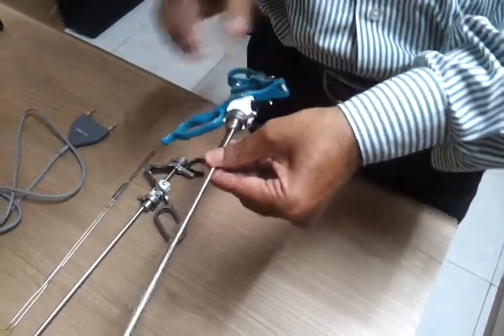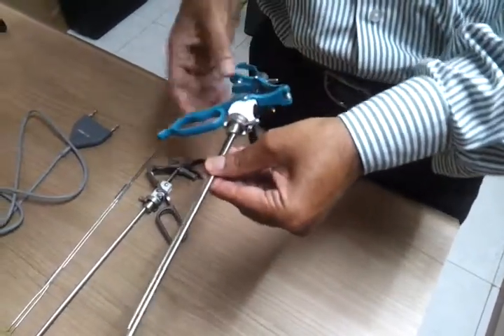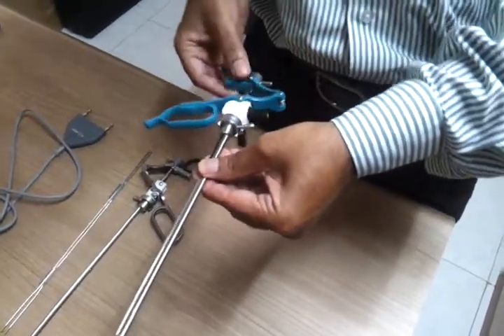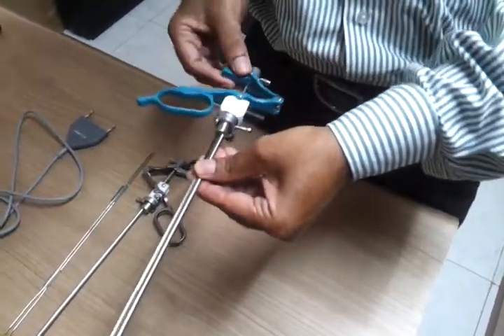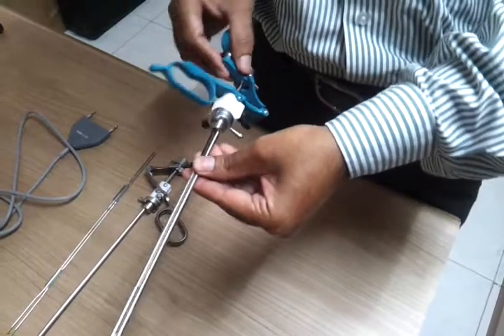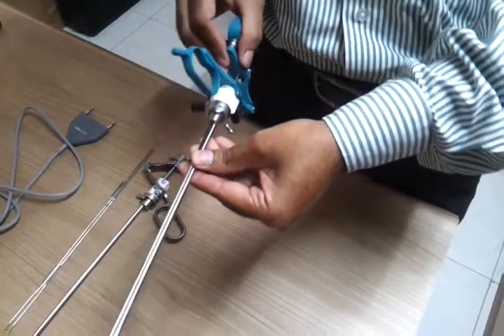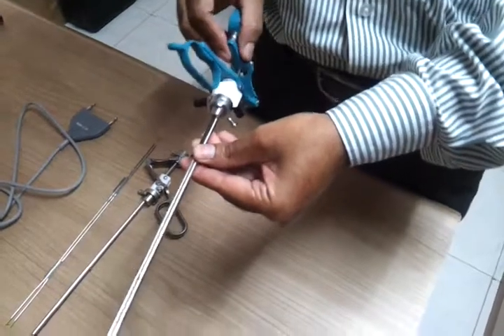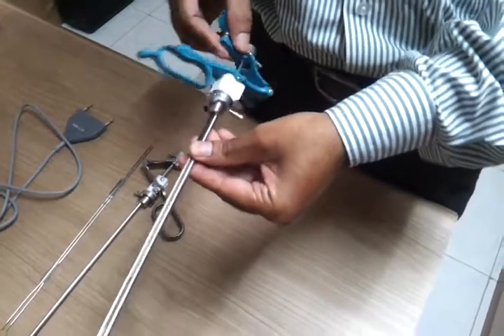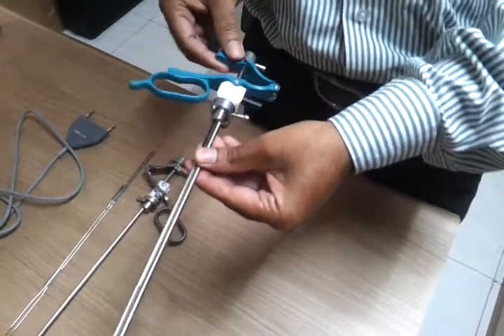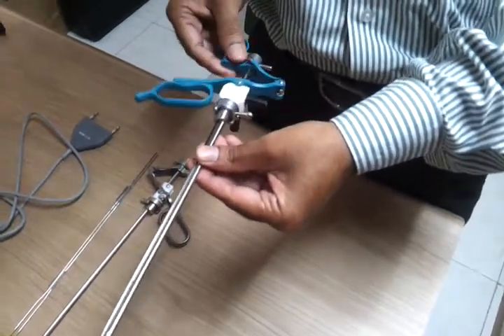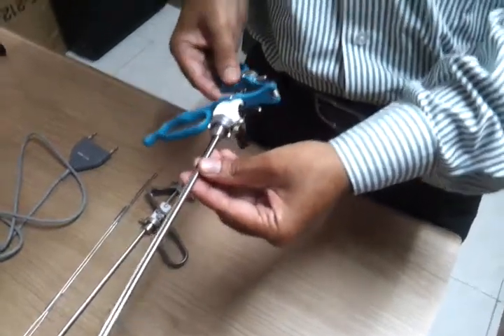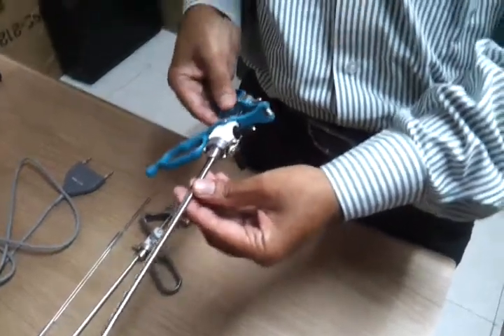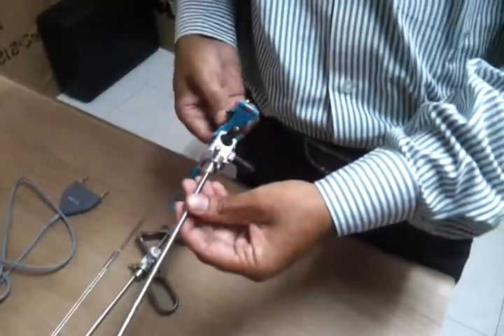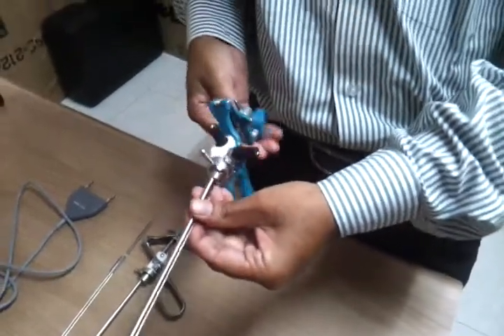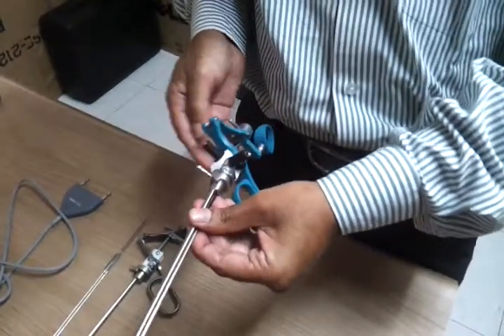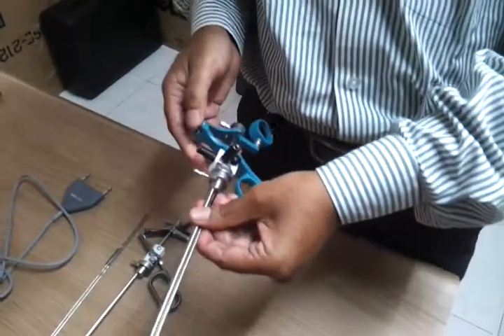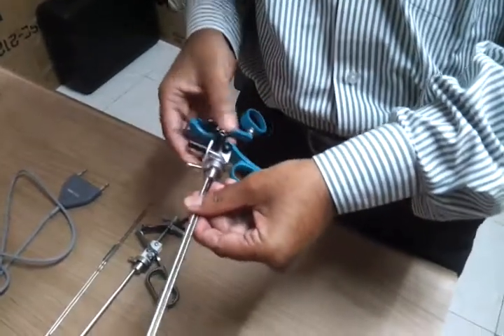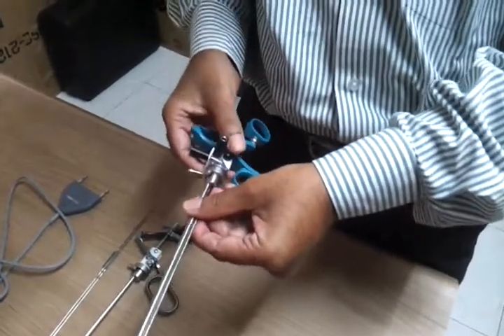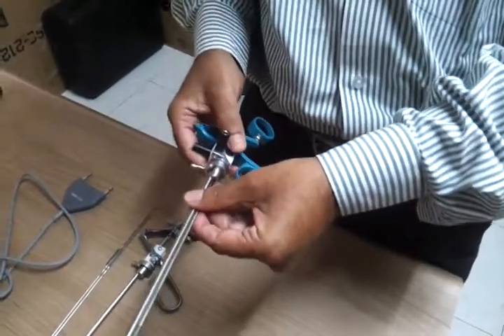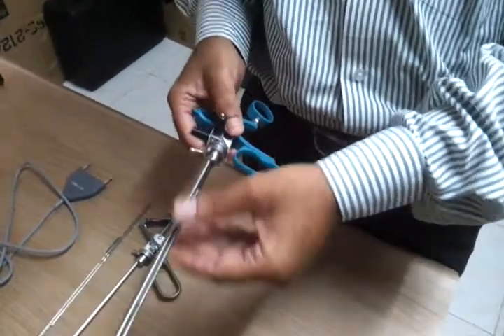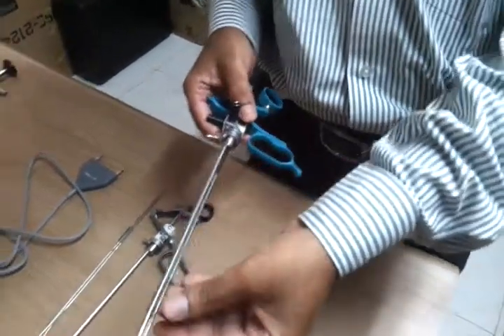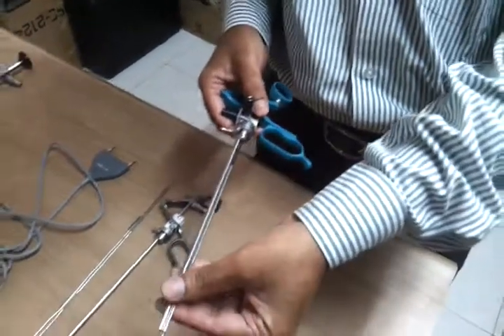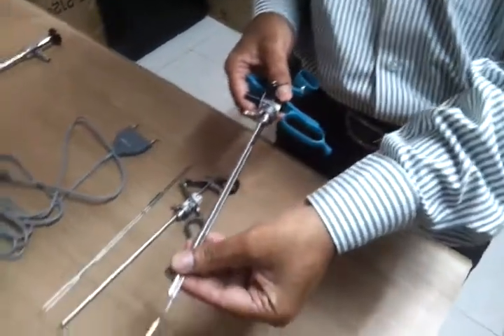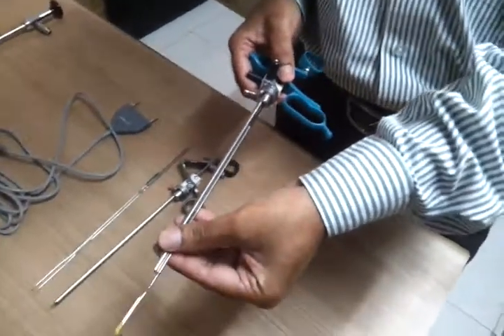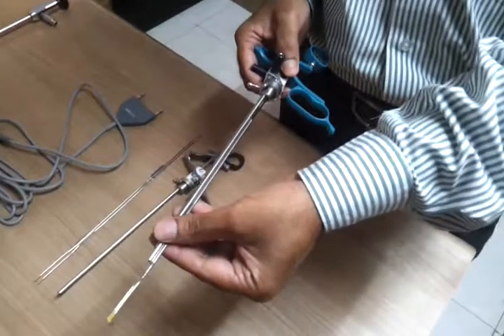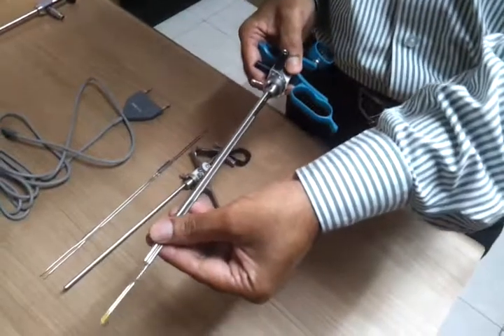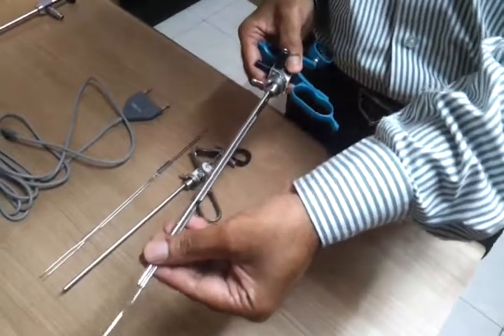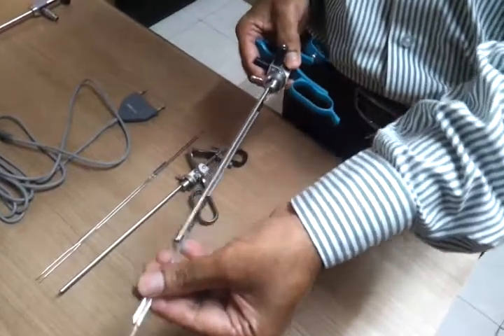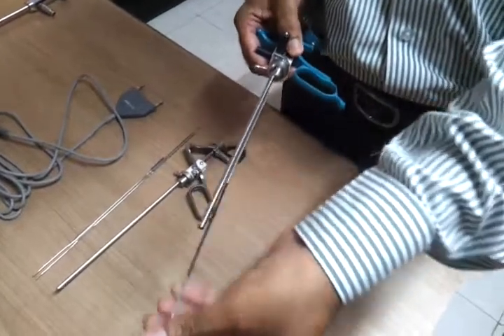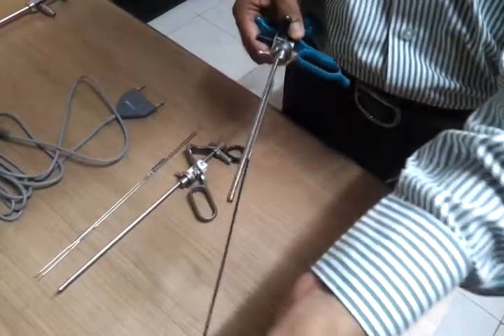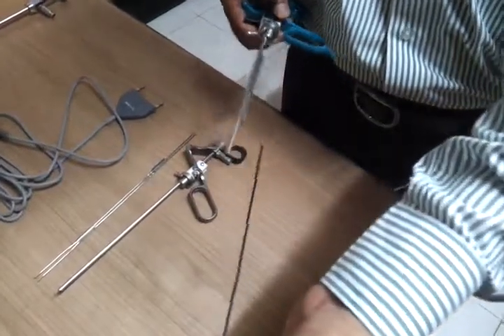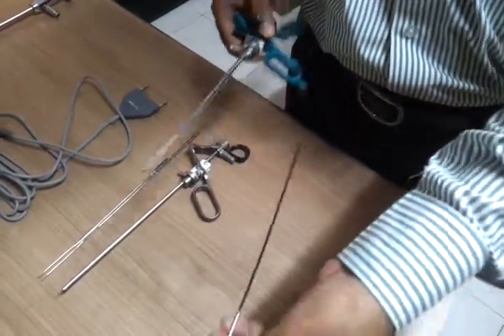This working element is designed in such a way that it is totally insulated, giving you the flexibility to use it as either bipolar or monopolar. The maintenance cost is also very low.